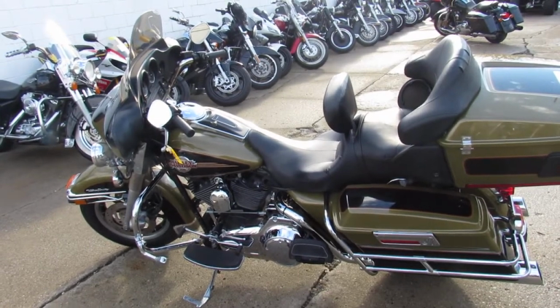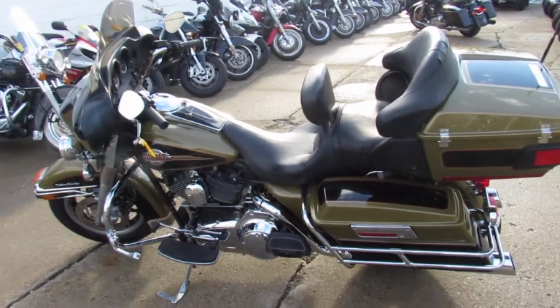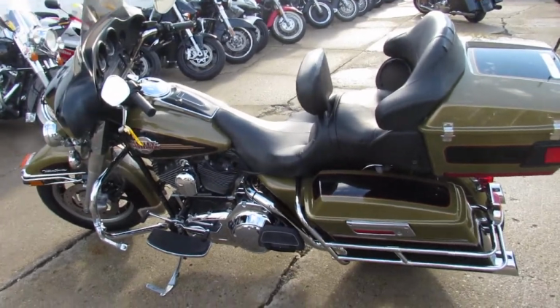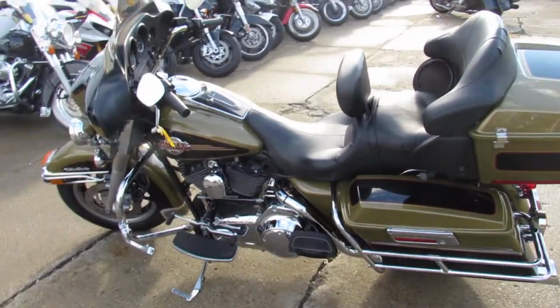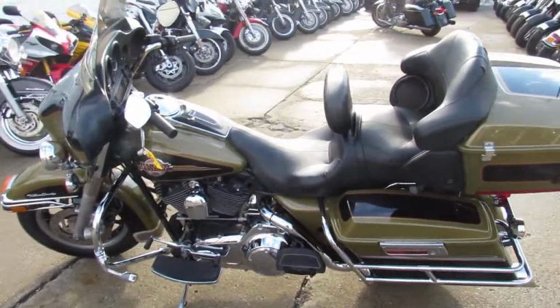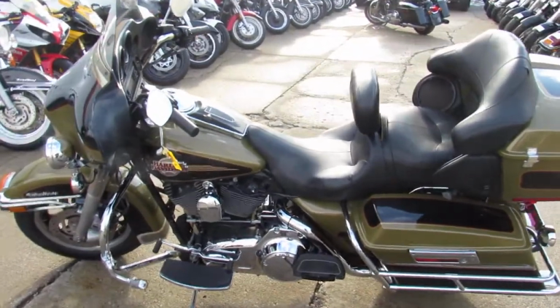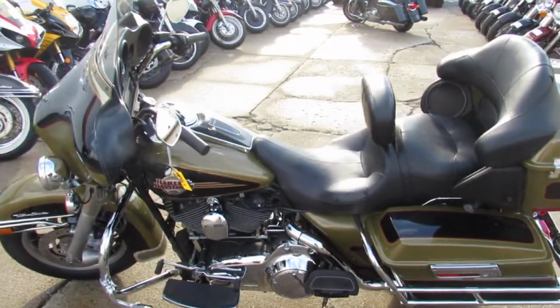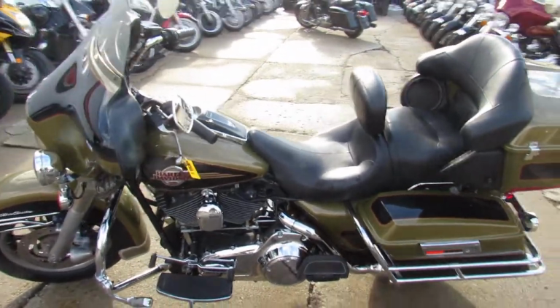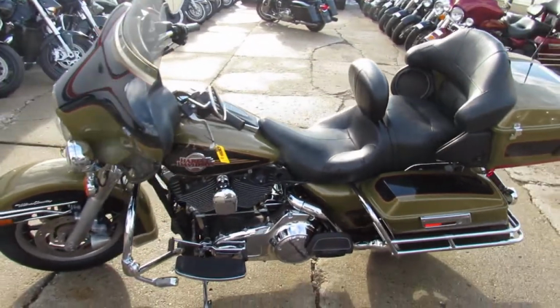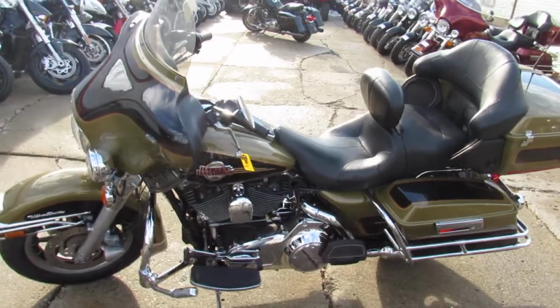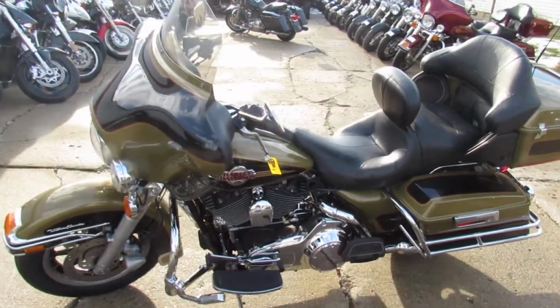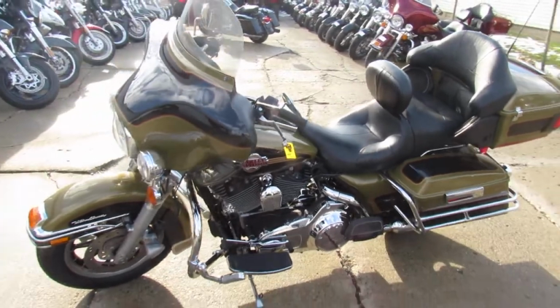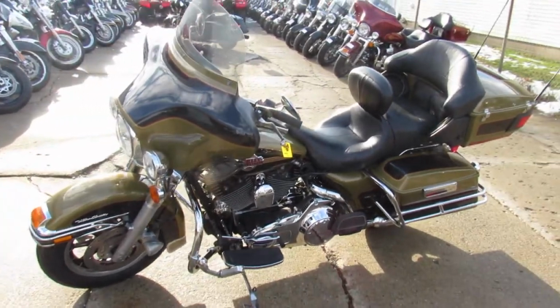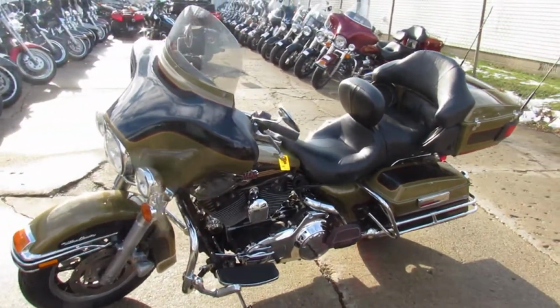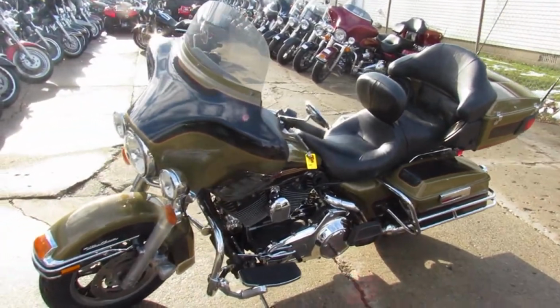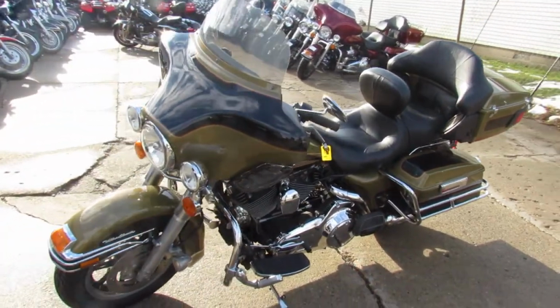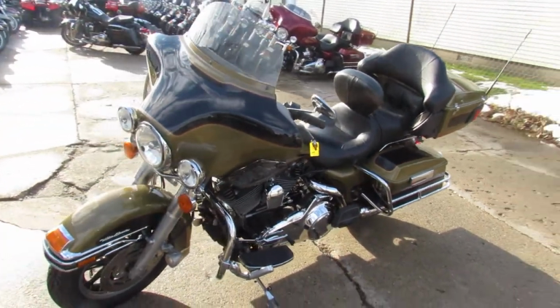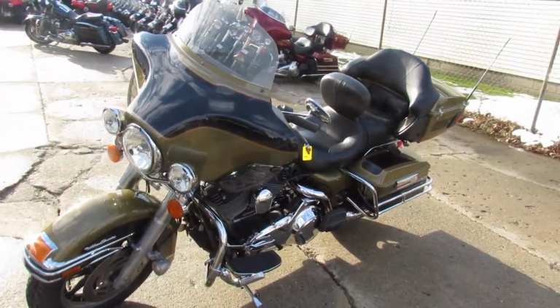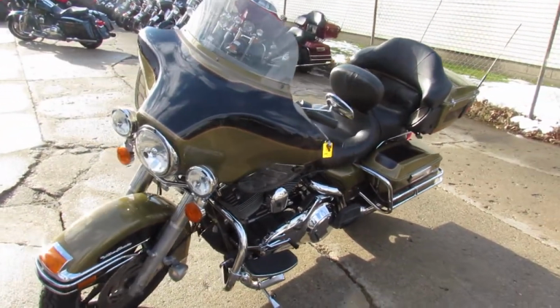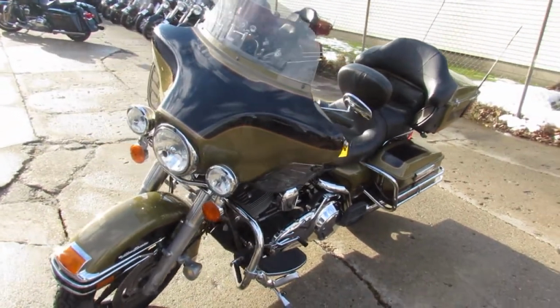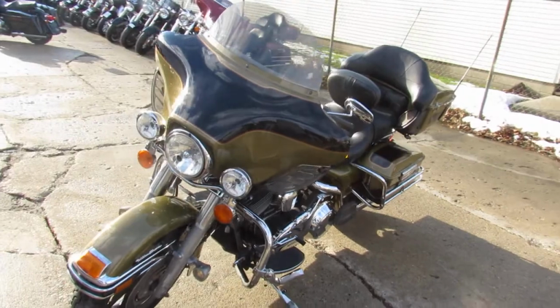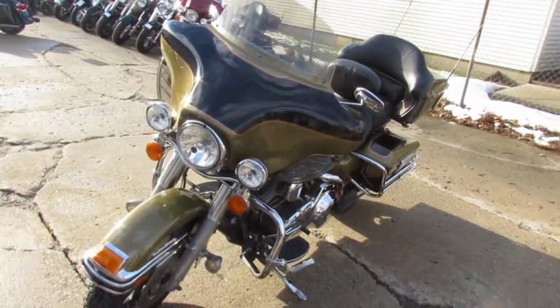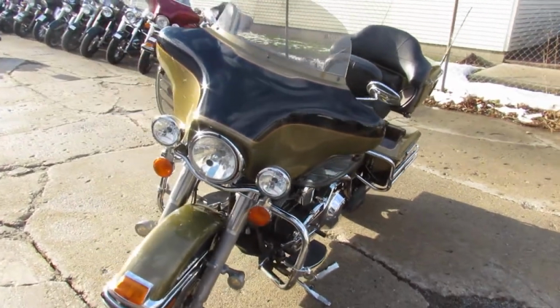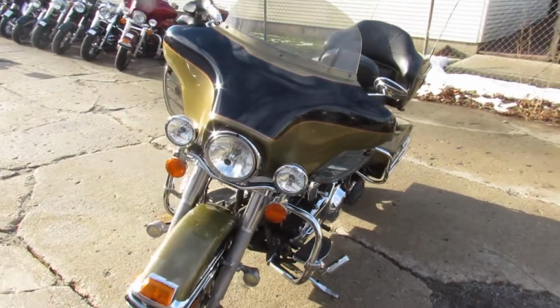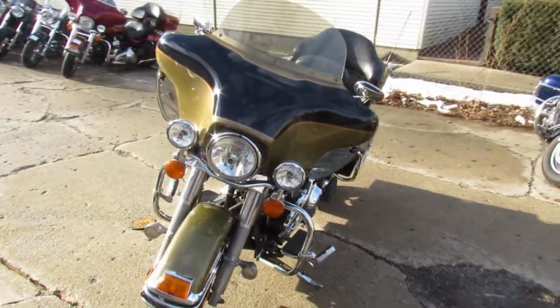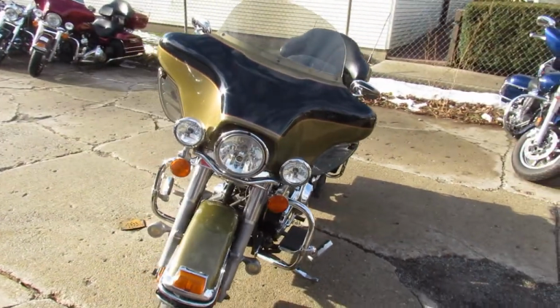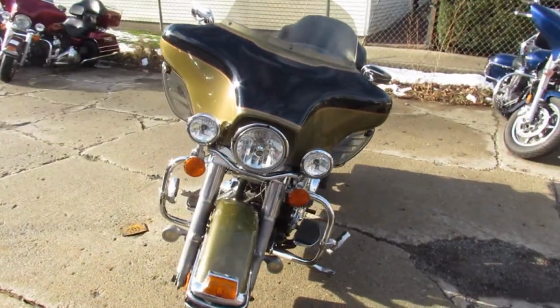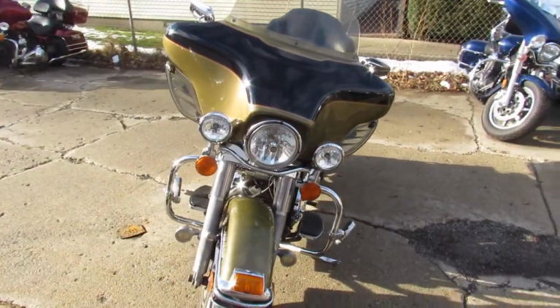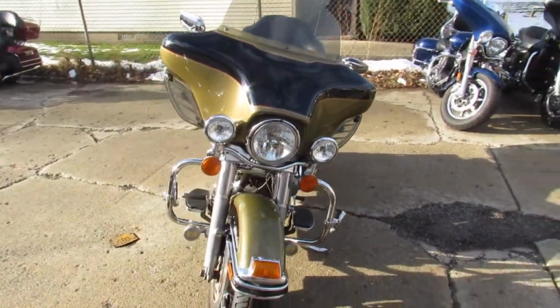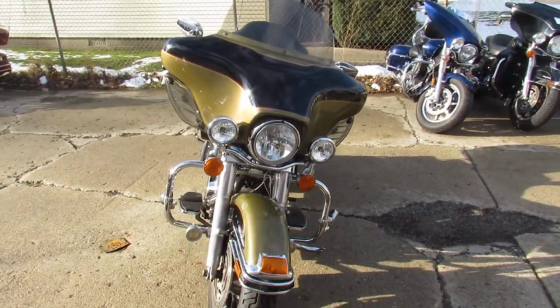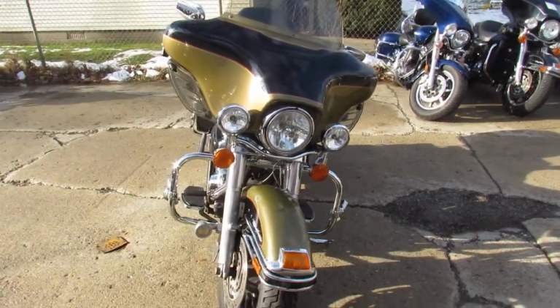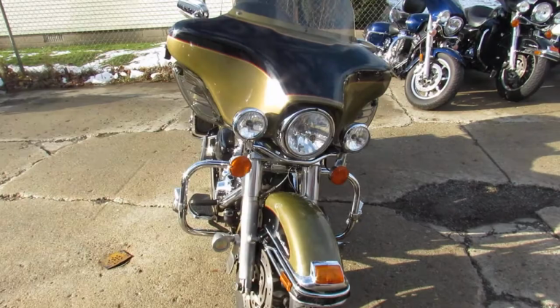Hey guys, it's ApprovalPowerSports.com here at the used Harley-Davidson Headquarters of the Midwest. We've got over 350 used Harley-Davidsons in our showroom for sale. We've got out-of-state financing, guaranteed financing, and accessible shipping out-of-state. Whatever you guys need, give us a call.